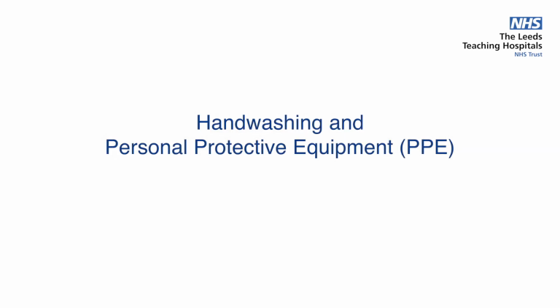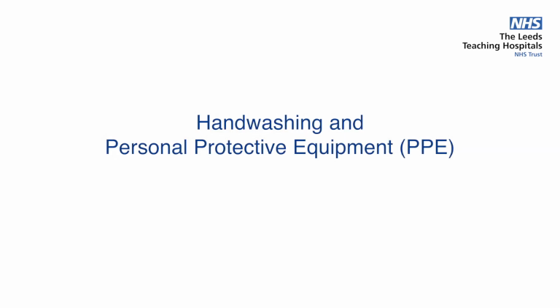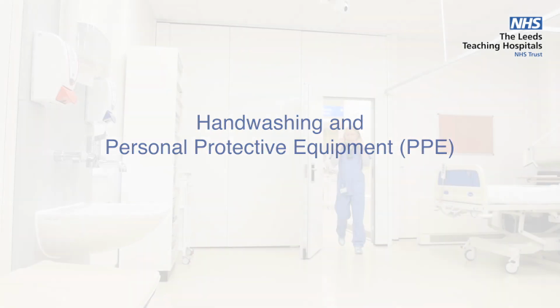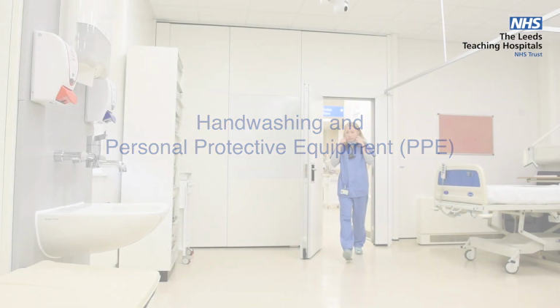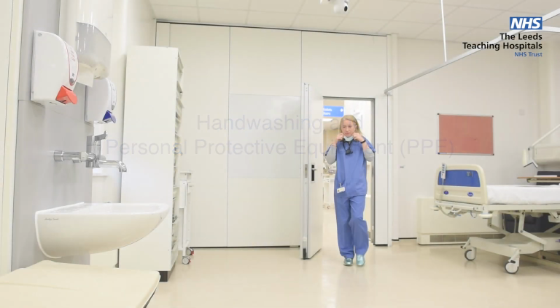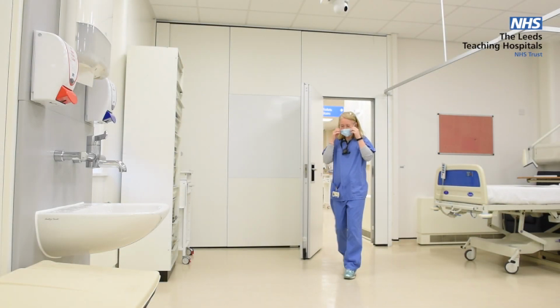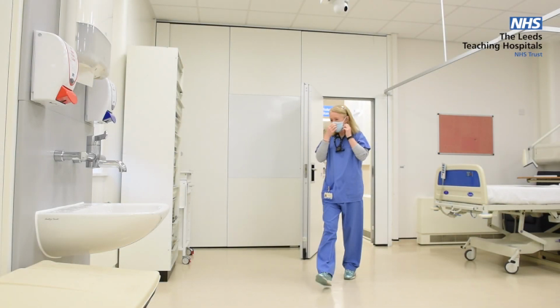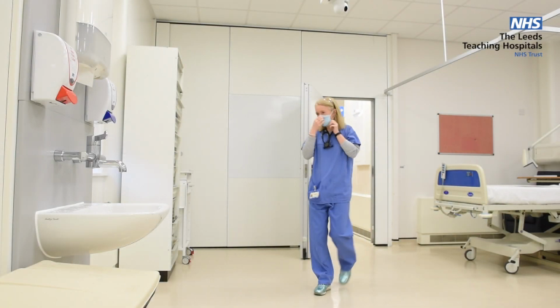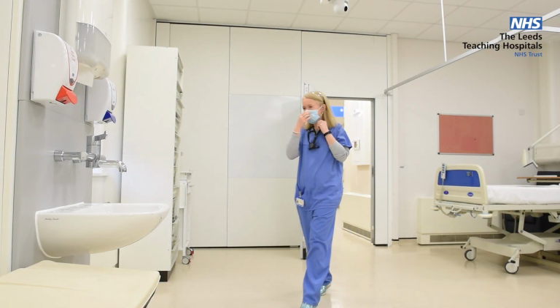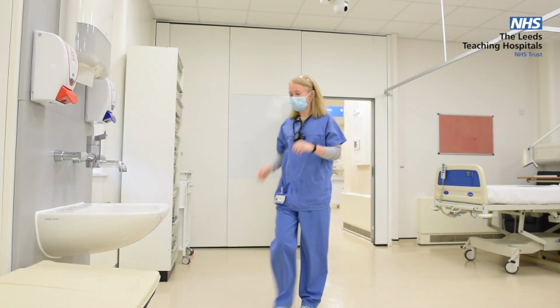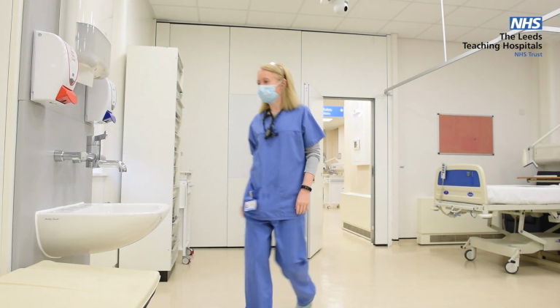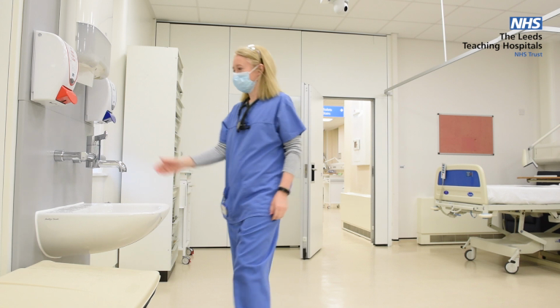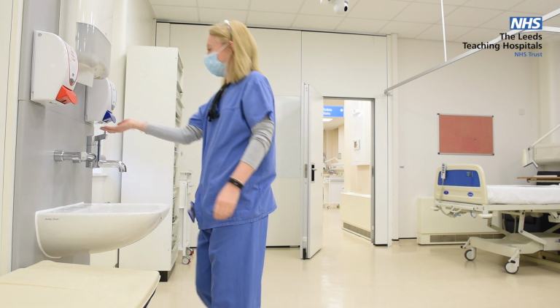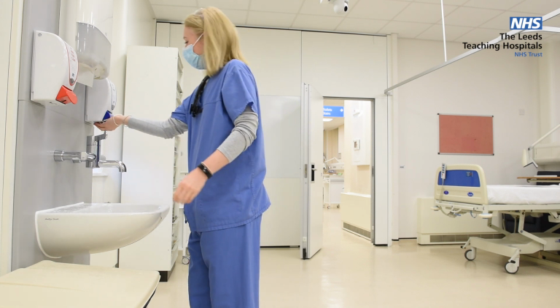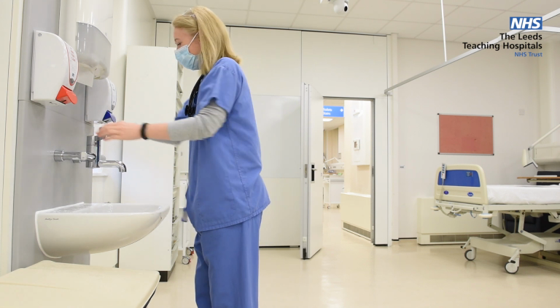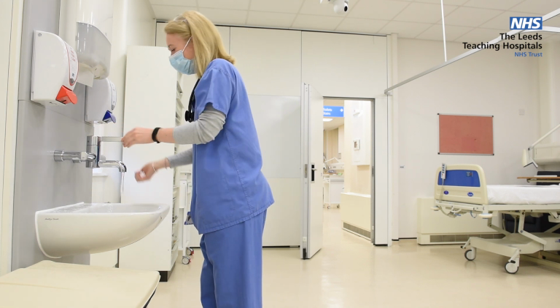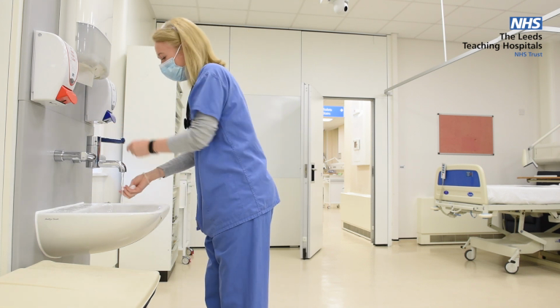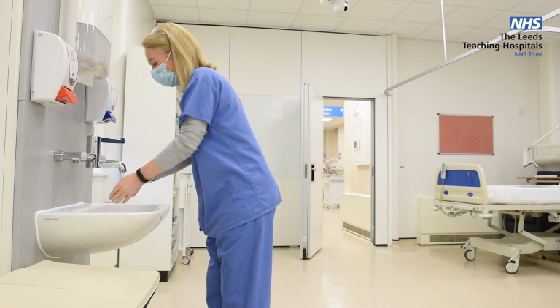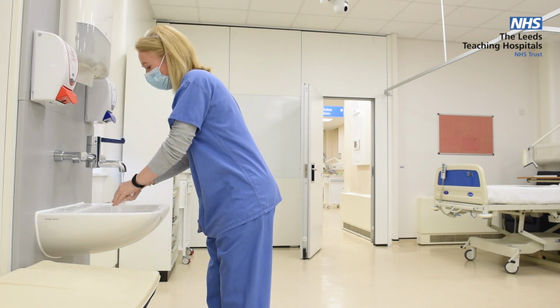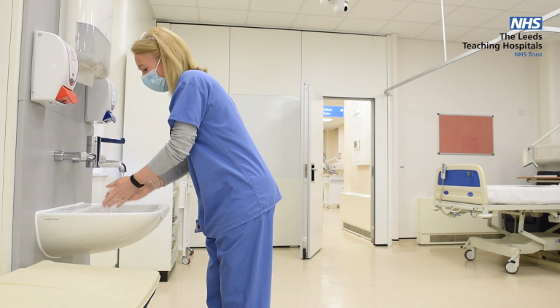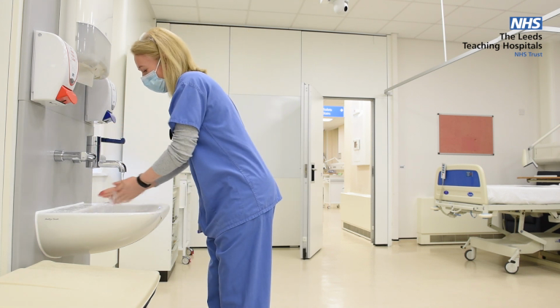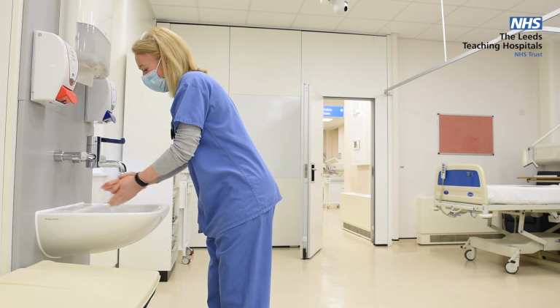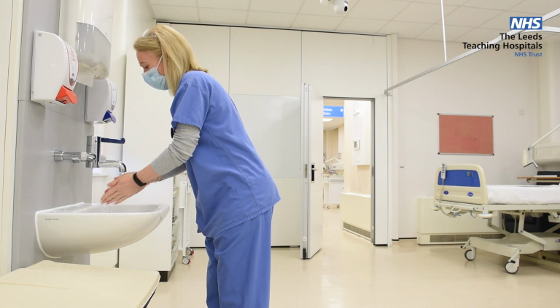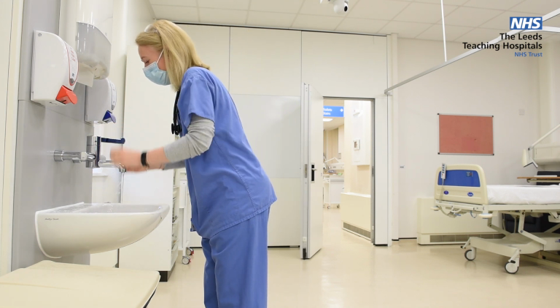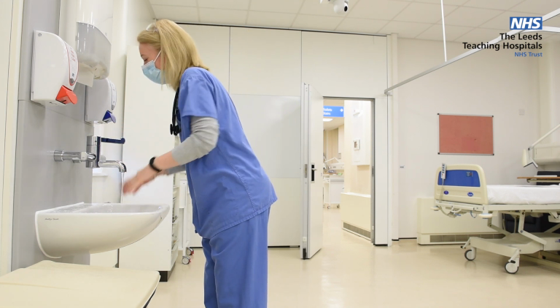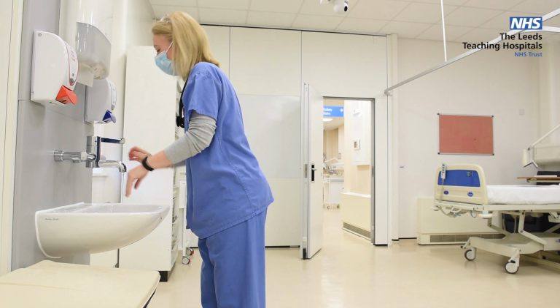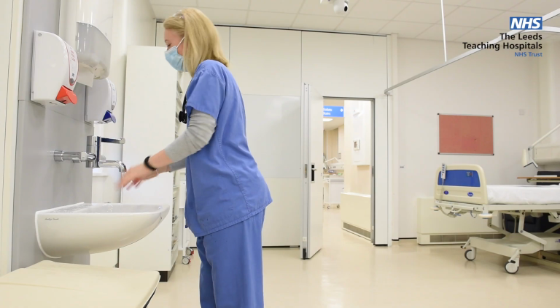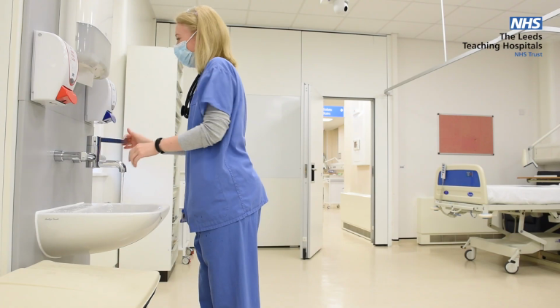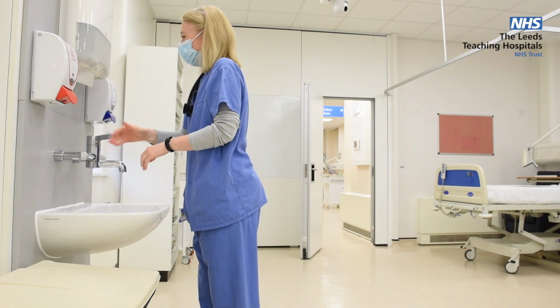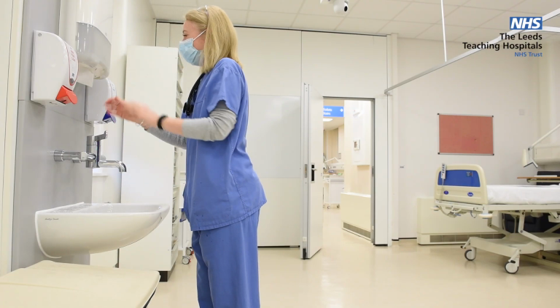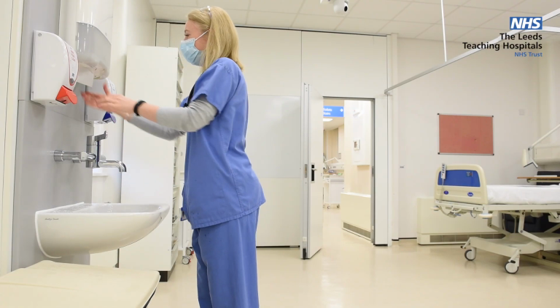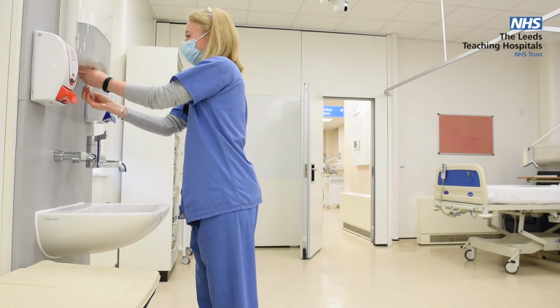What do you notice? Sometimes in the busy clinical environment we can forget the basics, however these are so important for keeping ourselves safe.